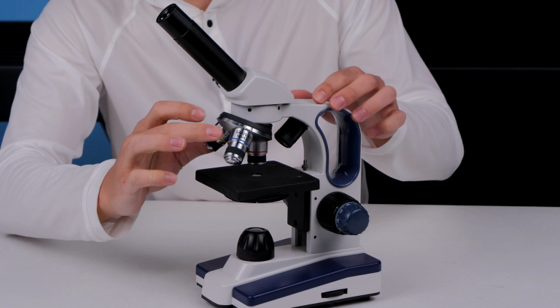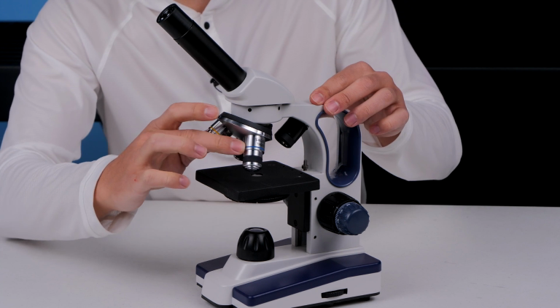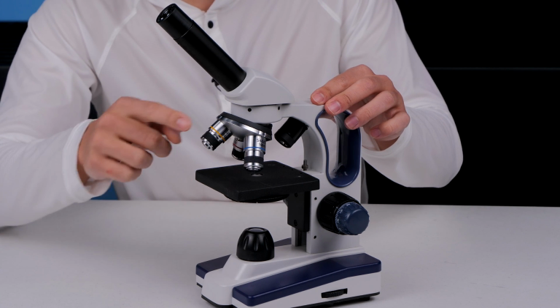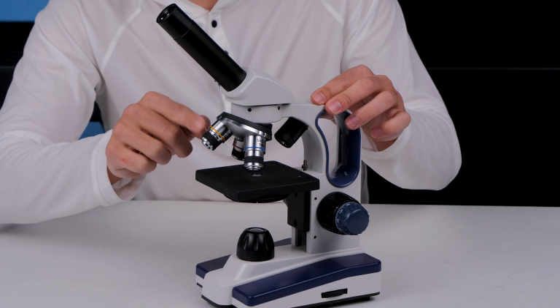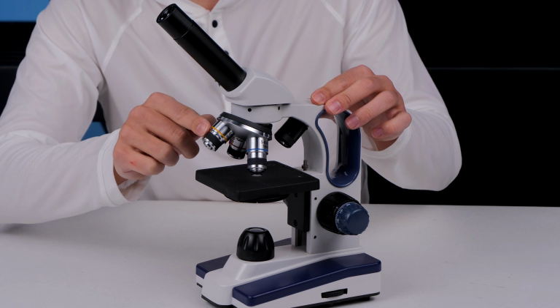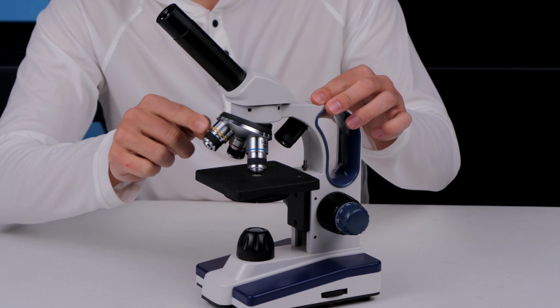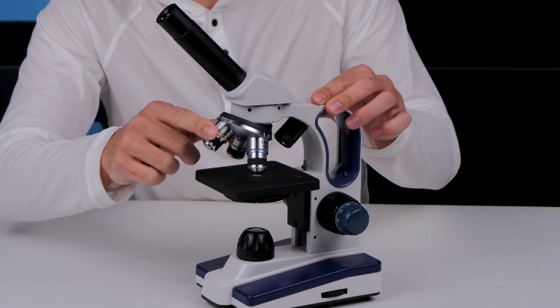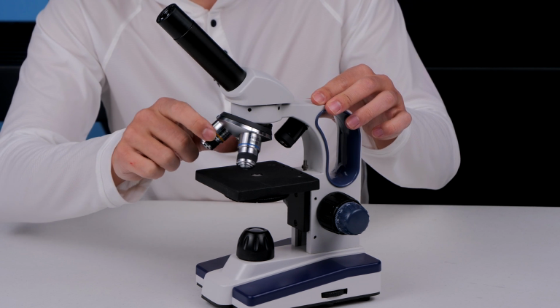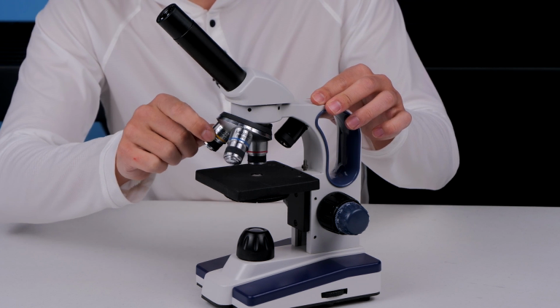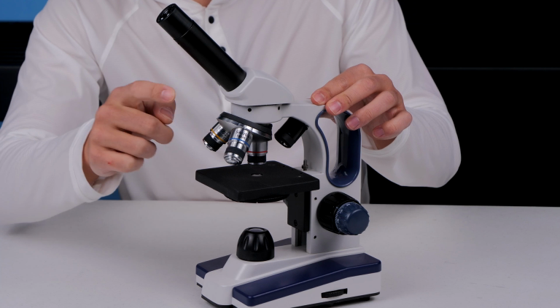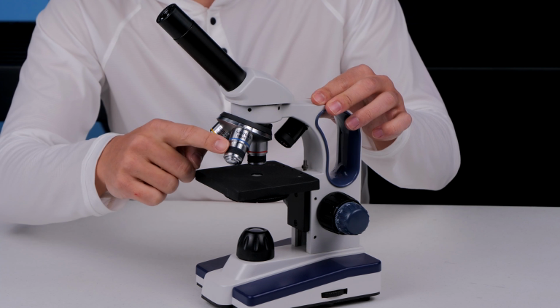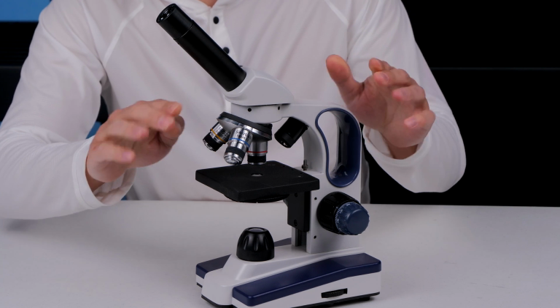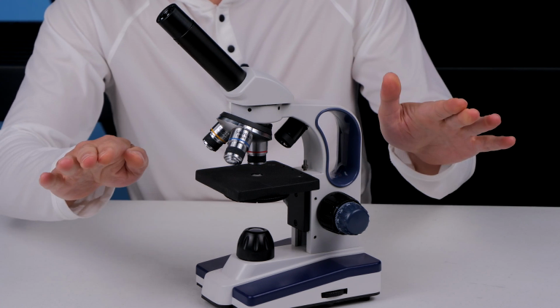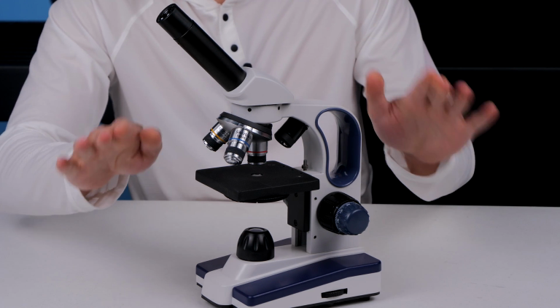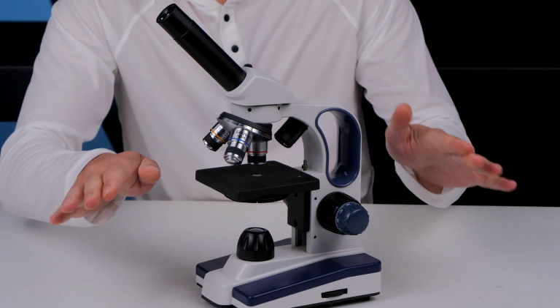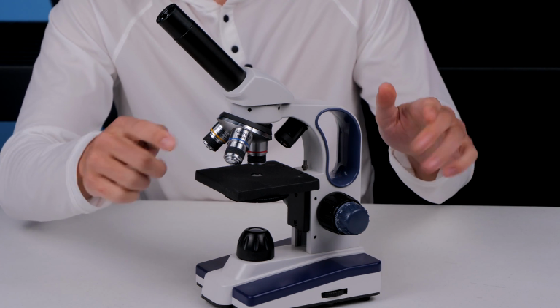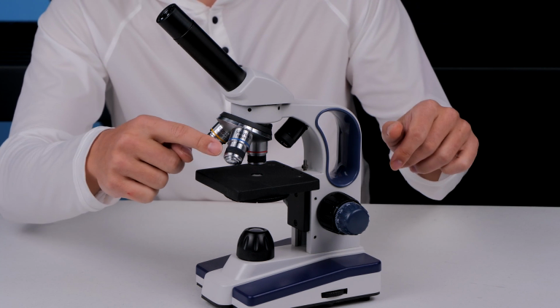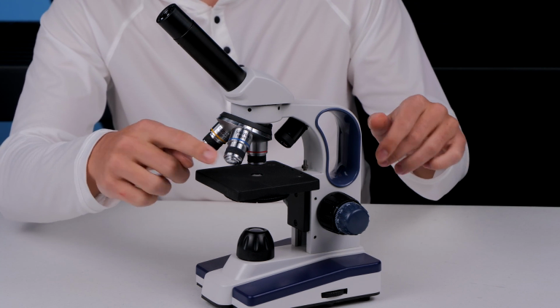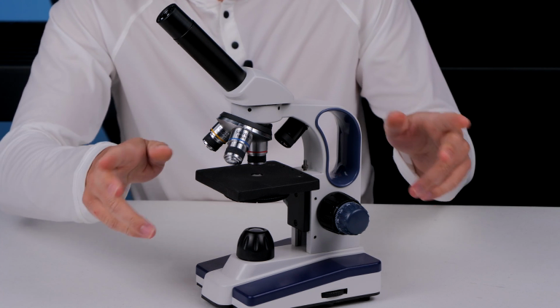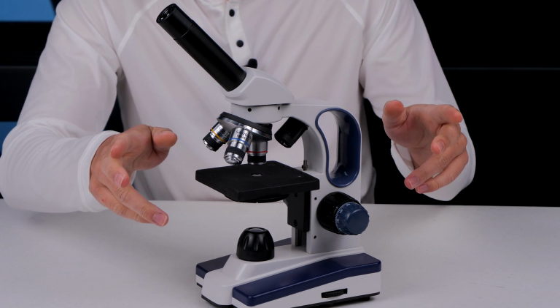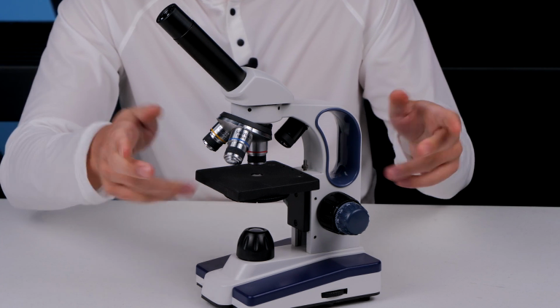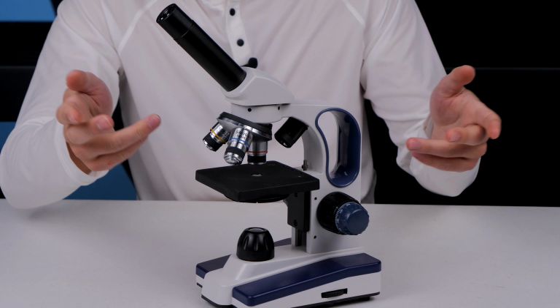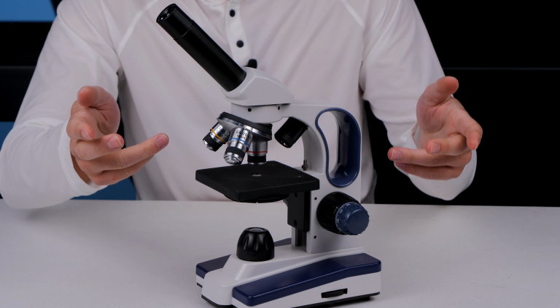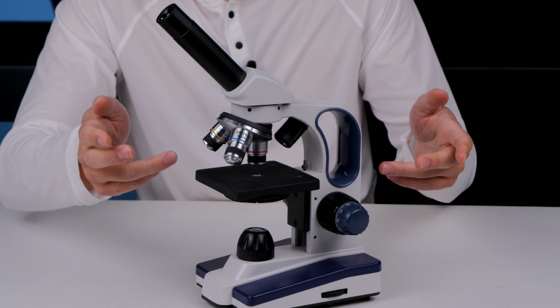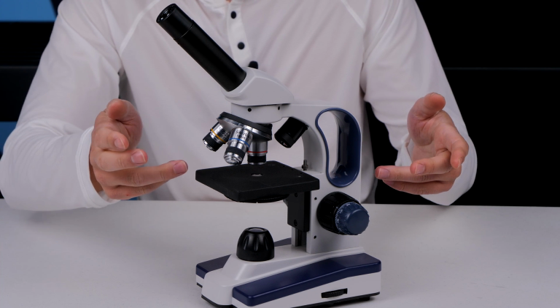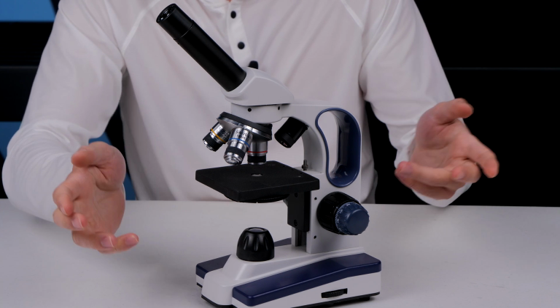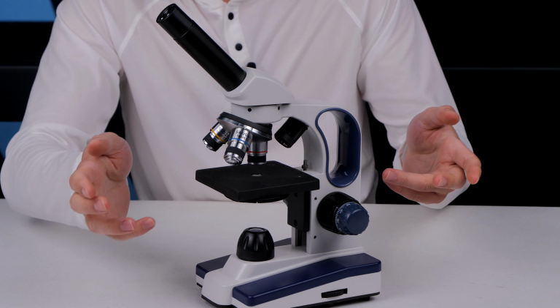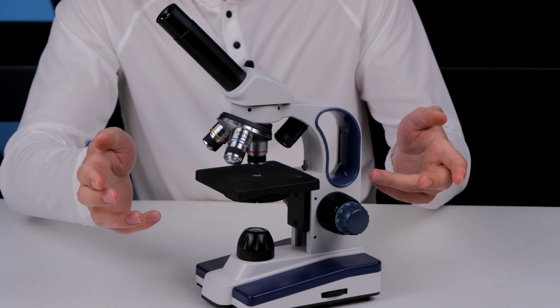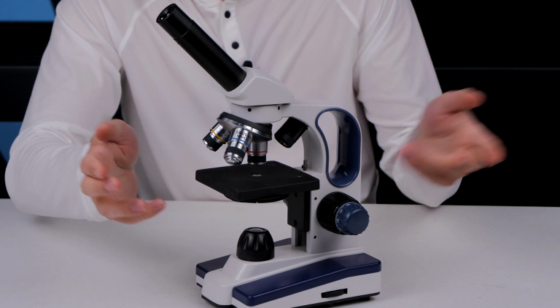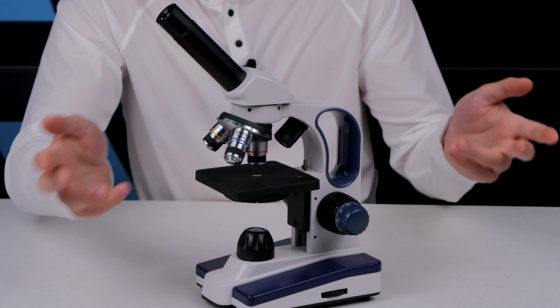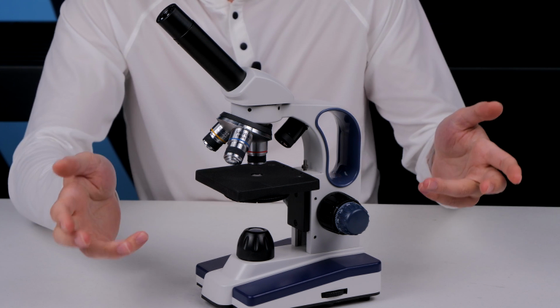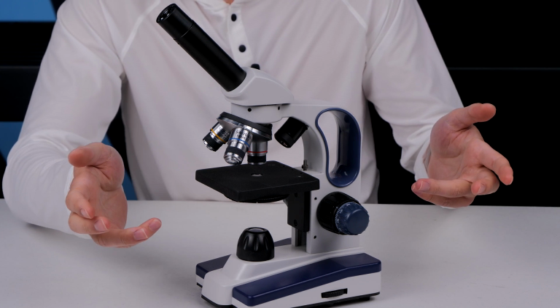I've been able to get away pretty nicely with just 10x objectives, but 40x is going to be kind of the max magnification that you're going to want for this. Anything higher than that and you're in the realm of things being so difficult to do that the benefit just isn't there.